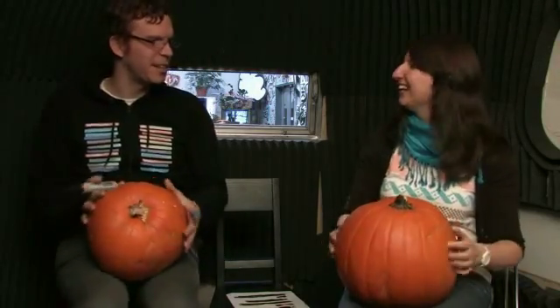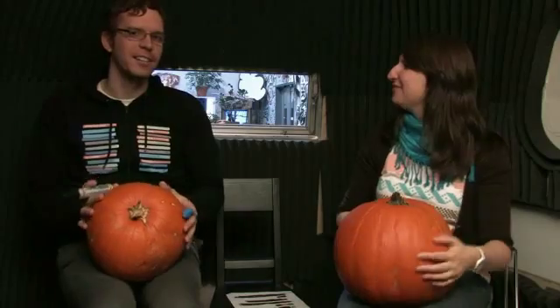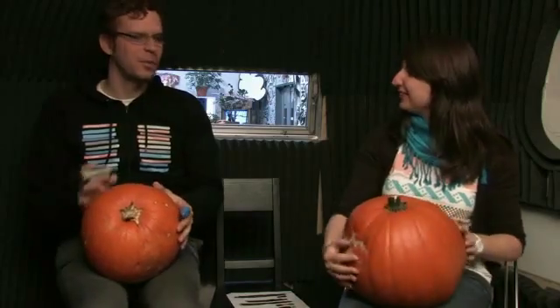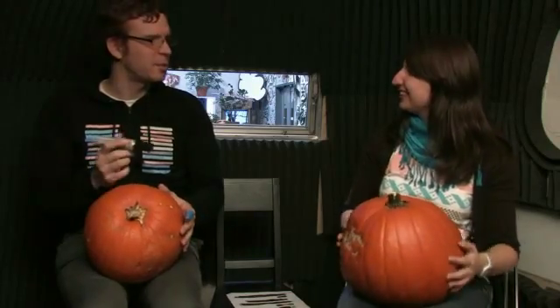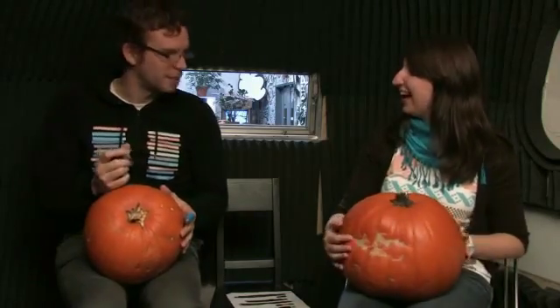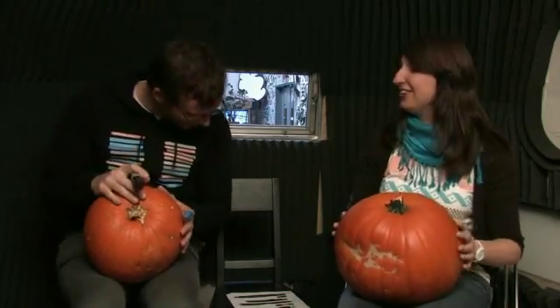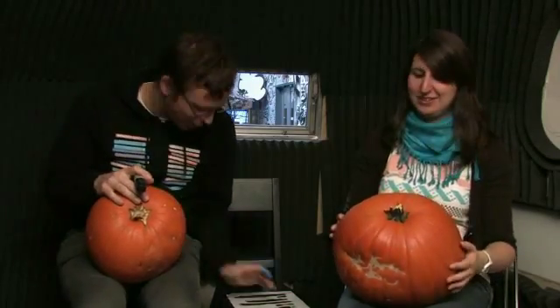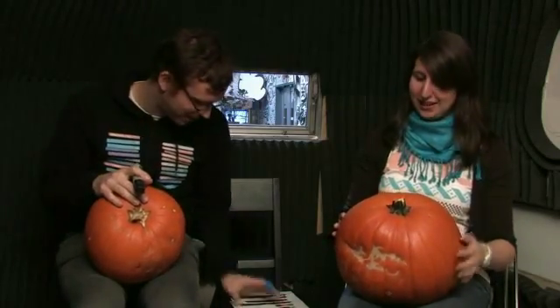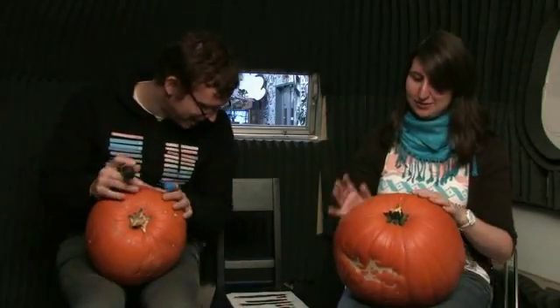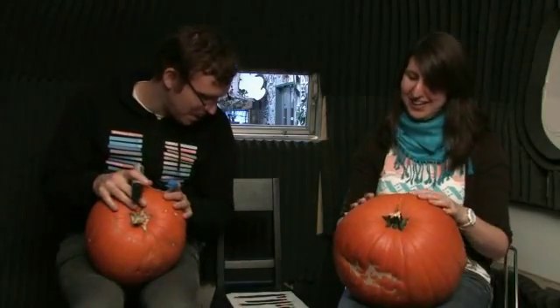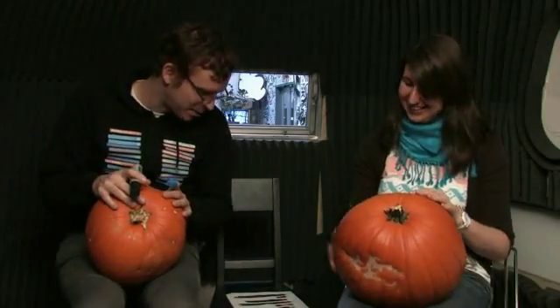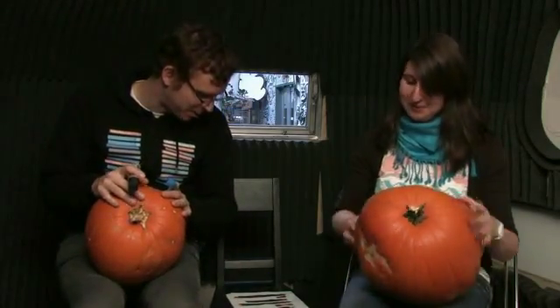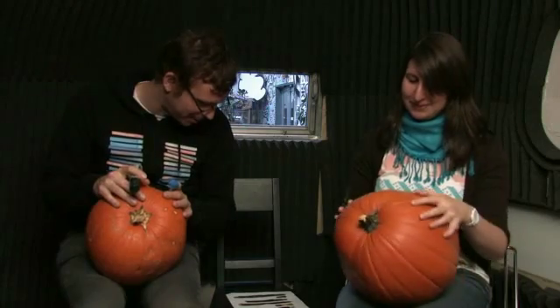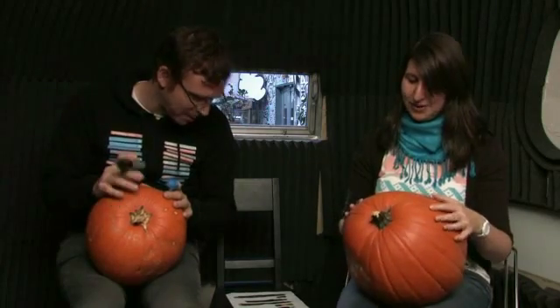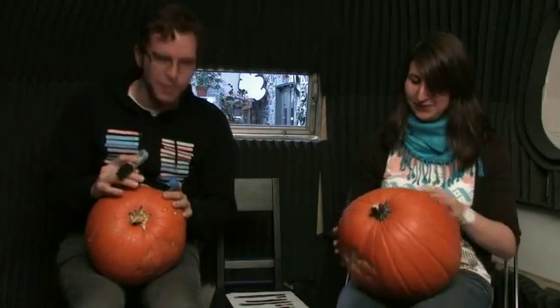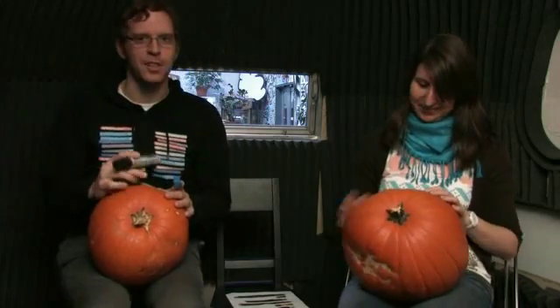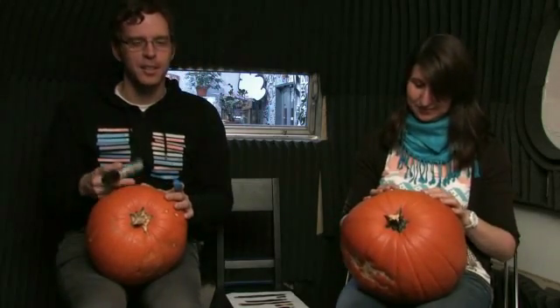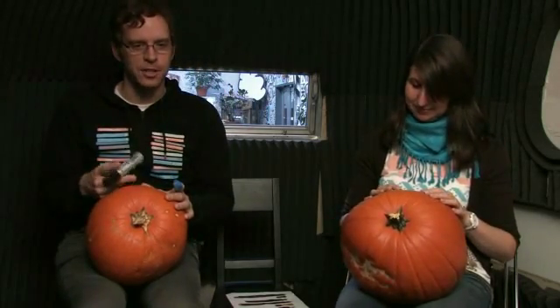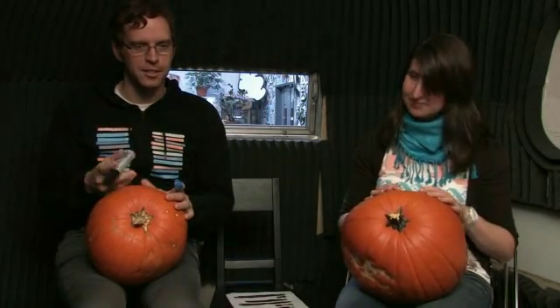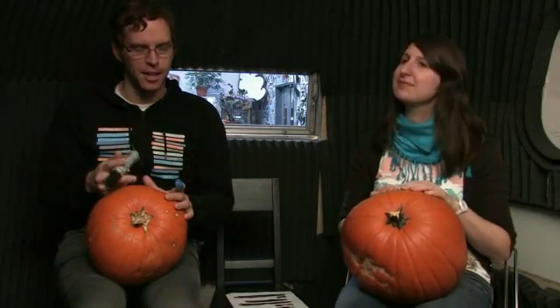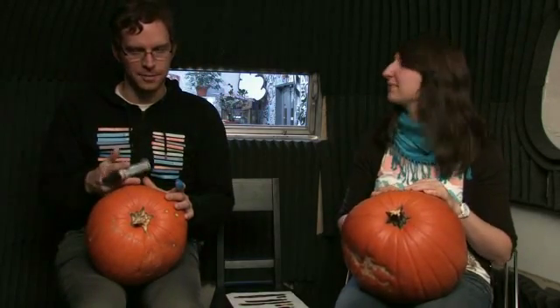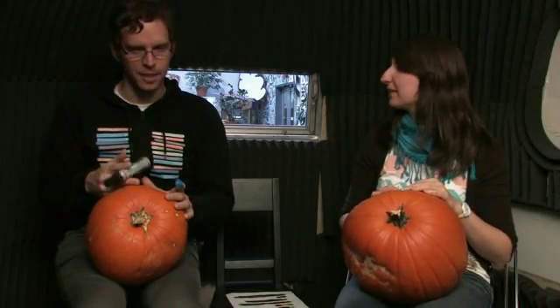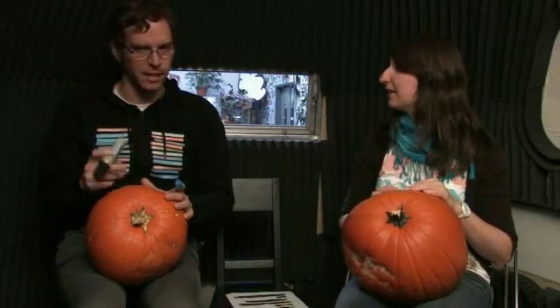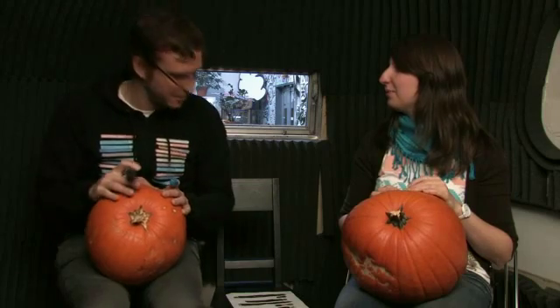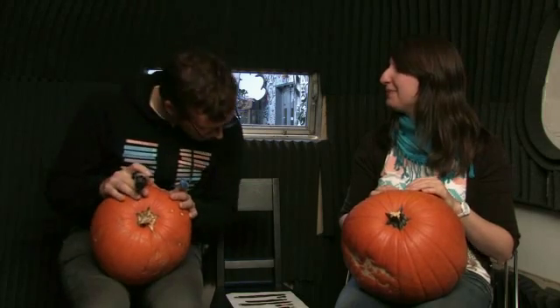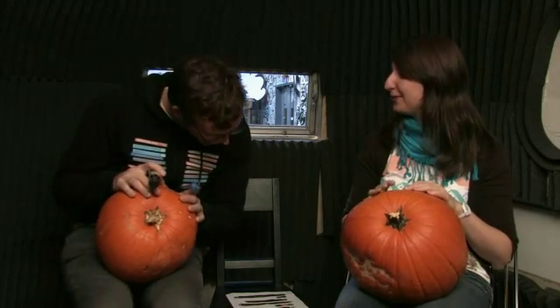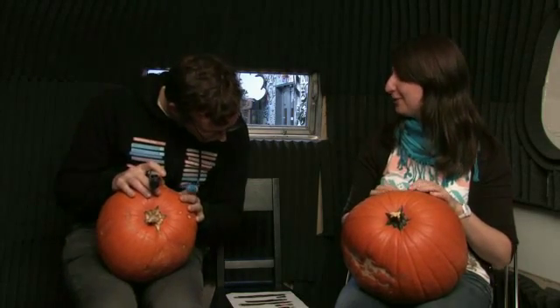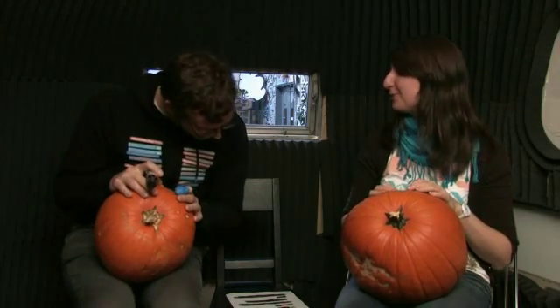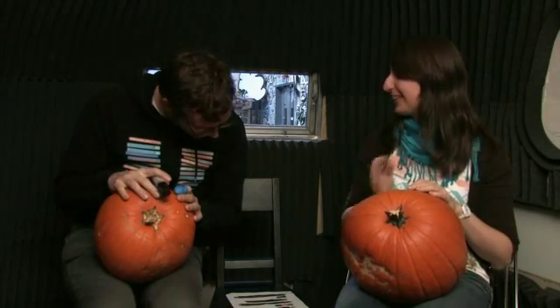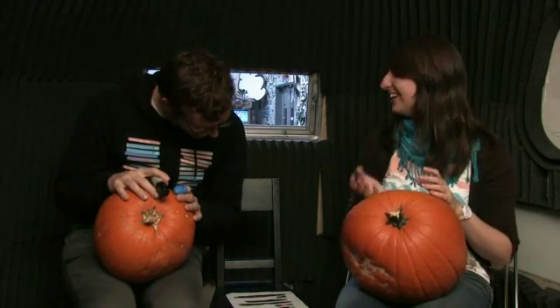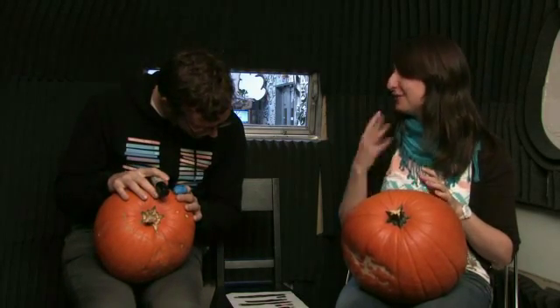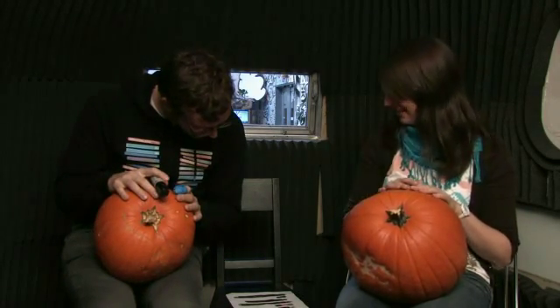Baby, I'm a starfish. Was that Prince? It was a Prince song? No — 'Baby, I'm a Star' was the Prince song. Oh, I thought my starfish was Prince of the seas. 'Baby, you're a rich fan' was what I really thought of when you said that.